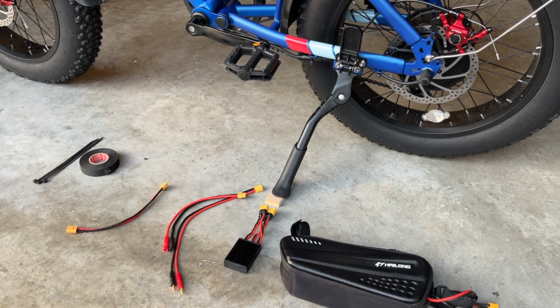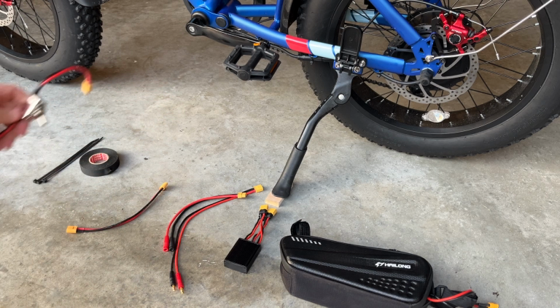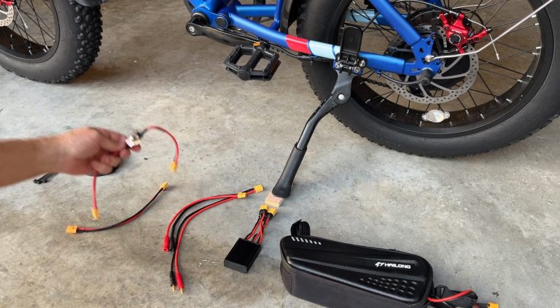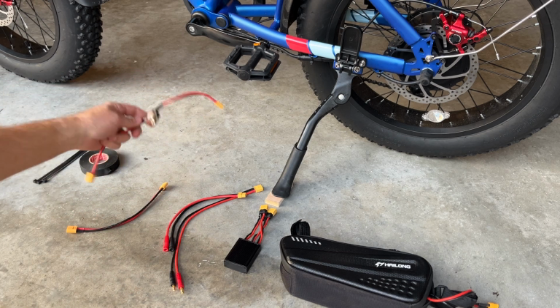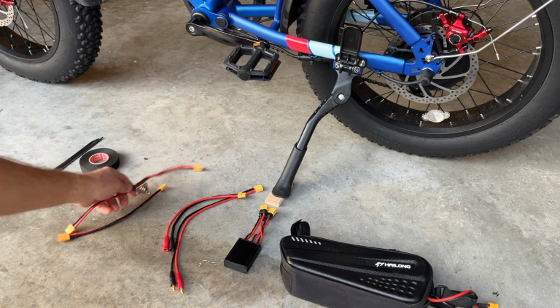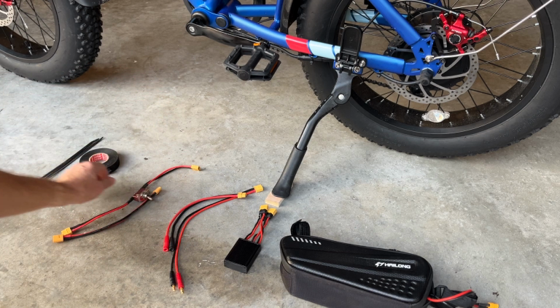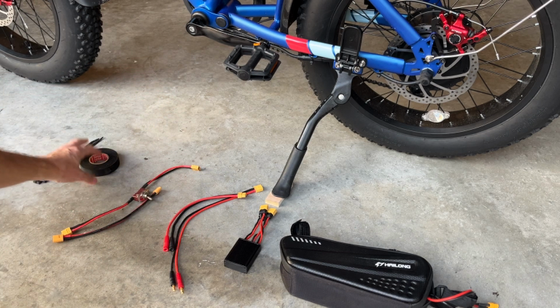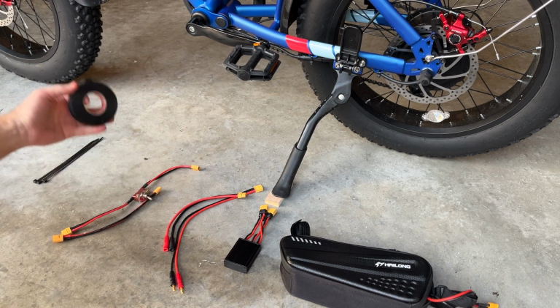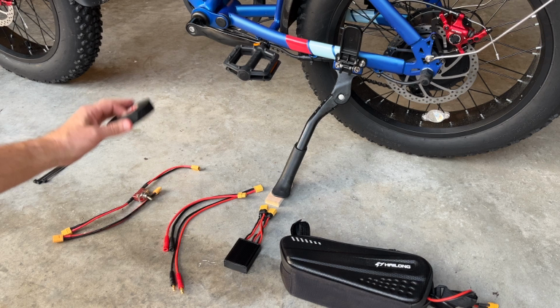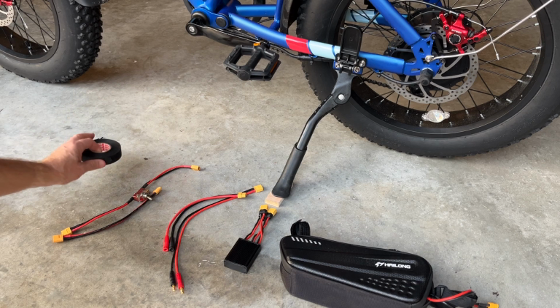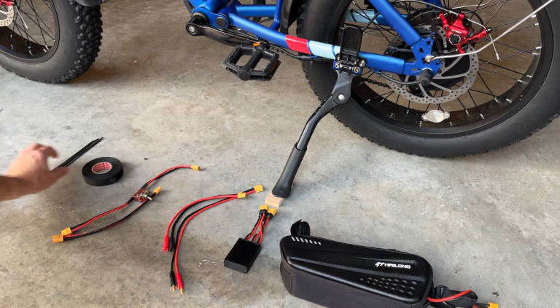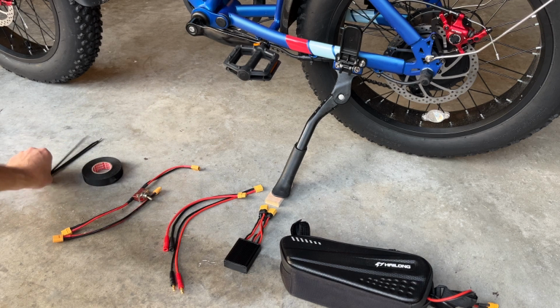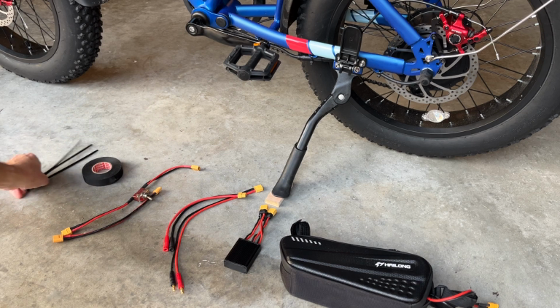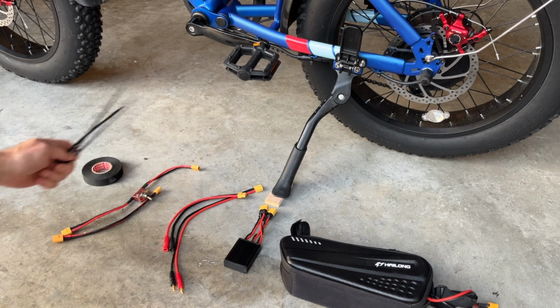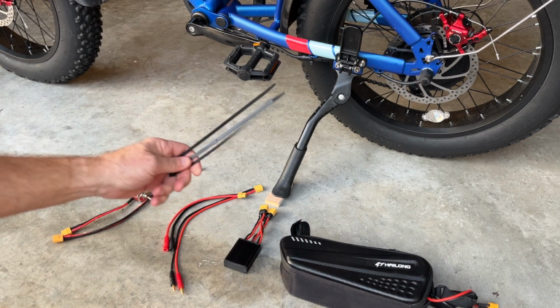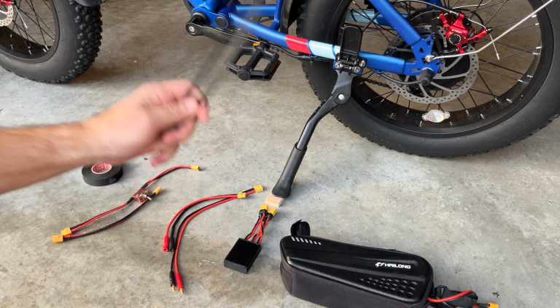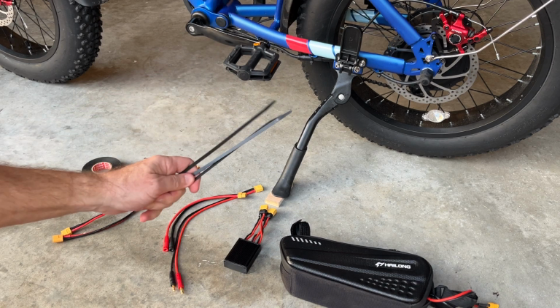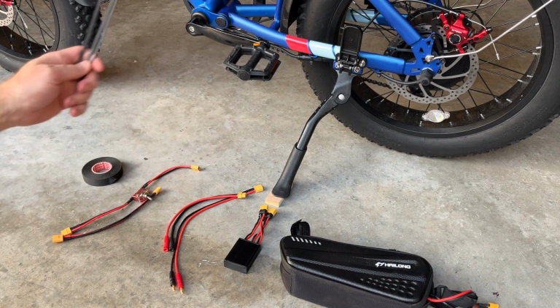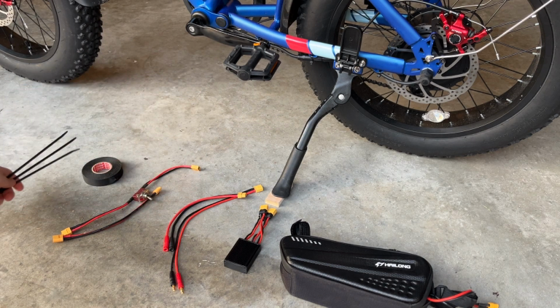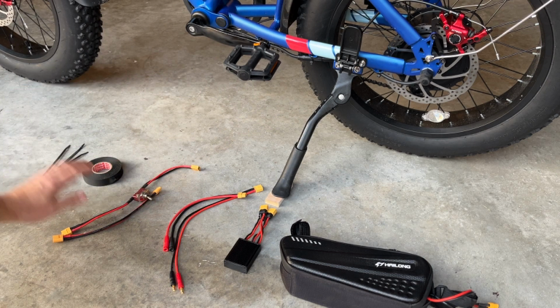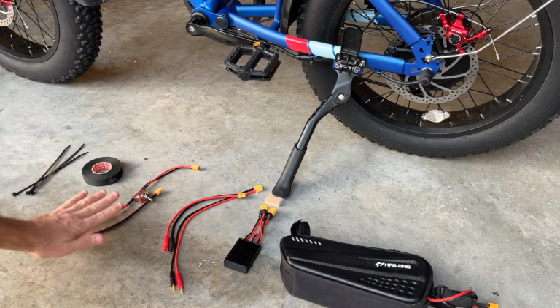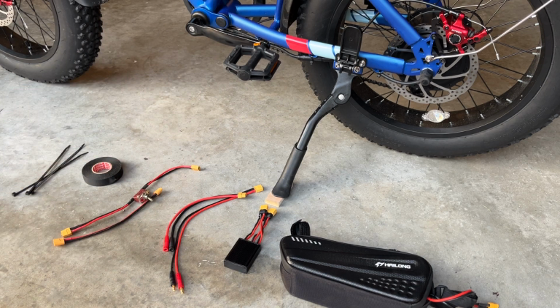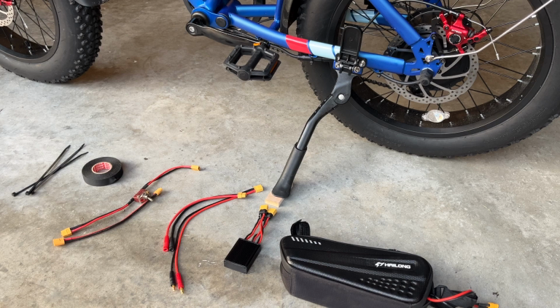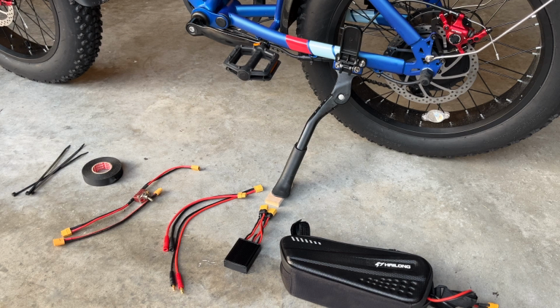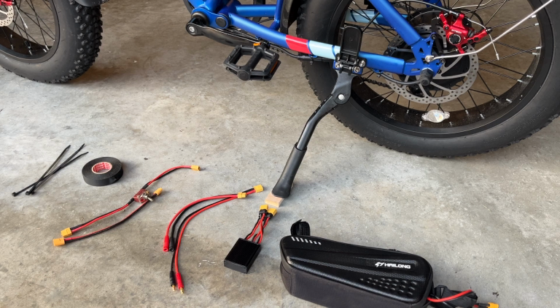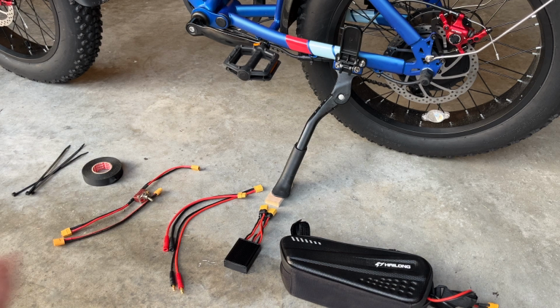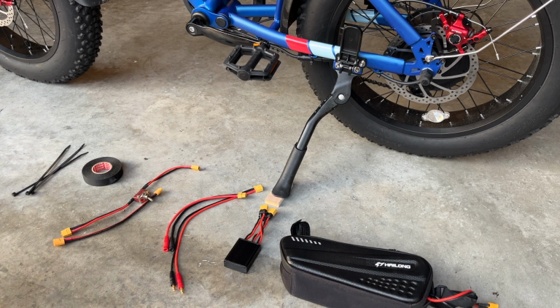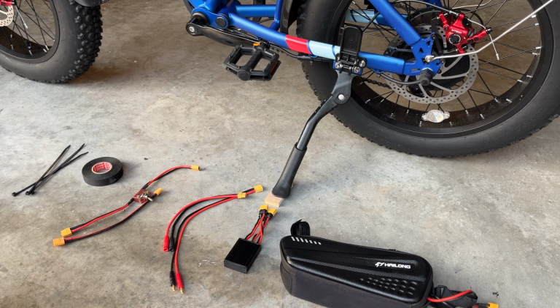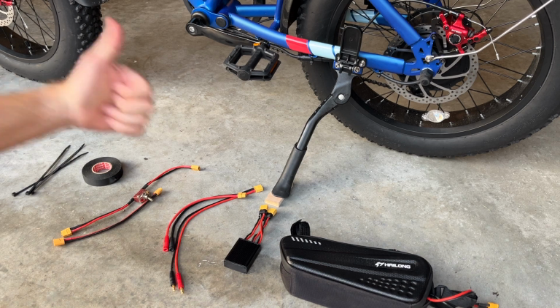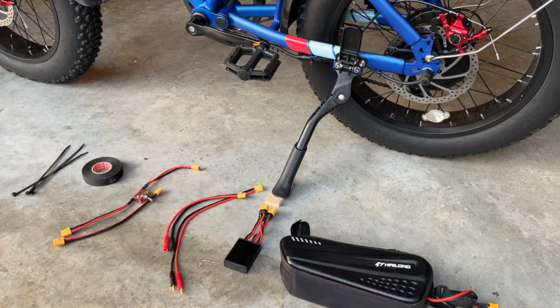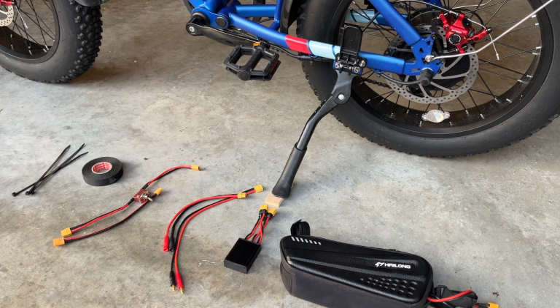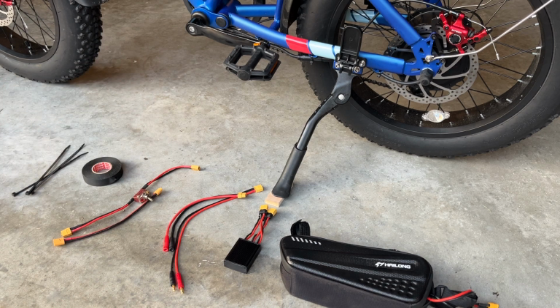That way I know I can ride home and have enough battery. You'll need a small amount of electrical tape and a few zip ties to secure the cables to the frame. Without further ado, let's get started on this install.